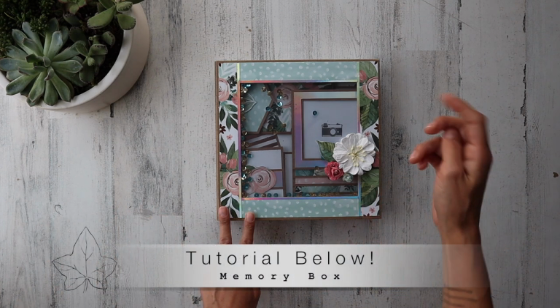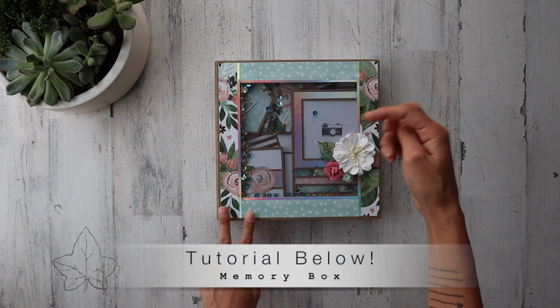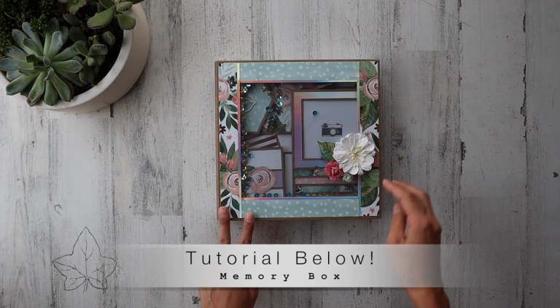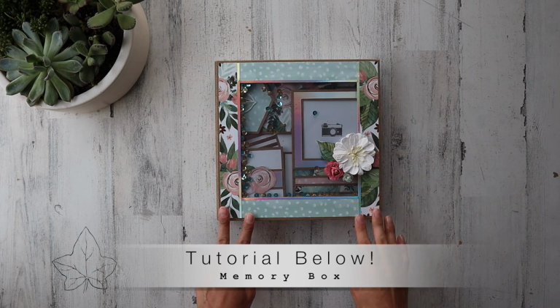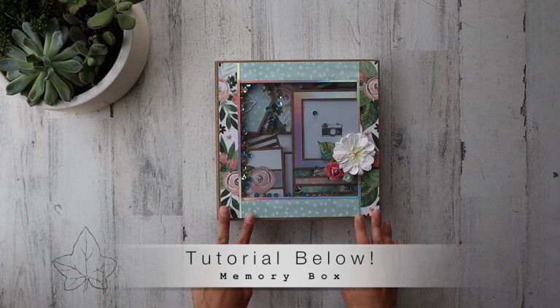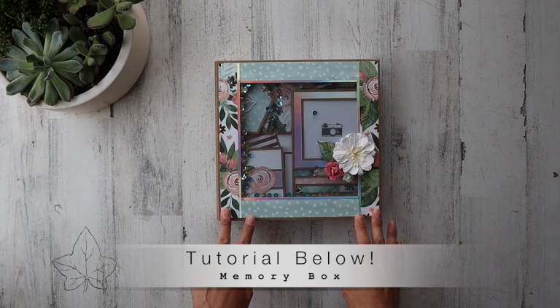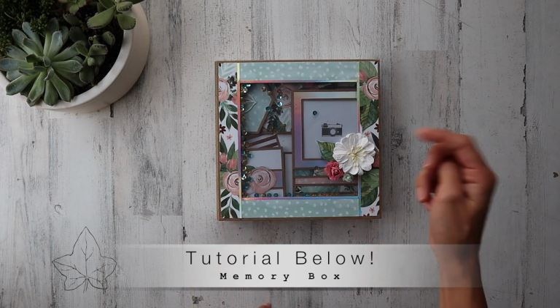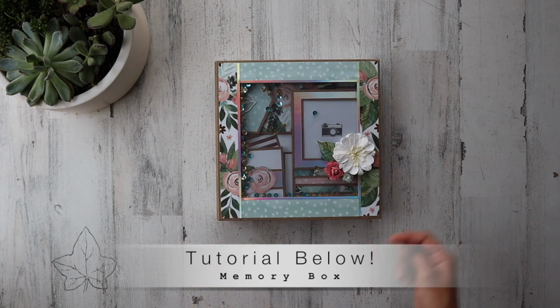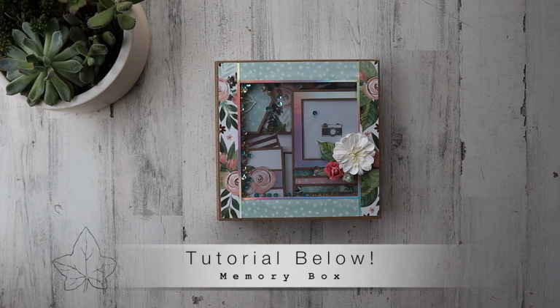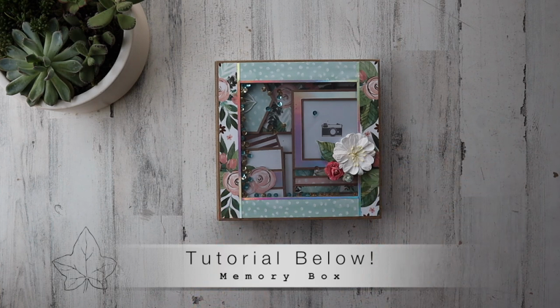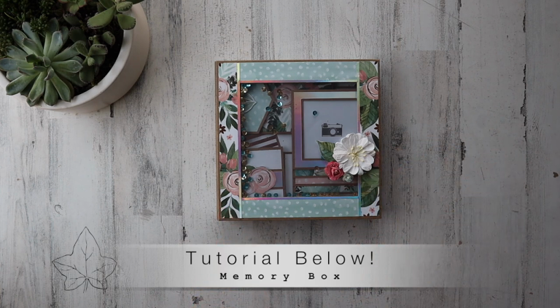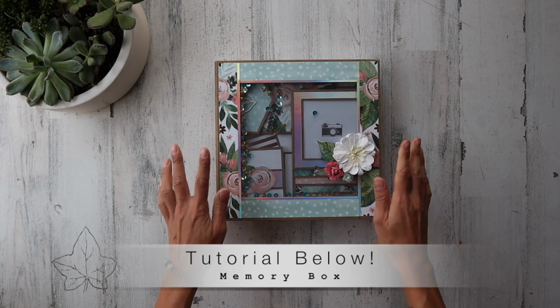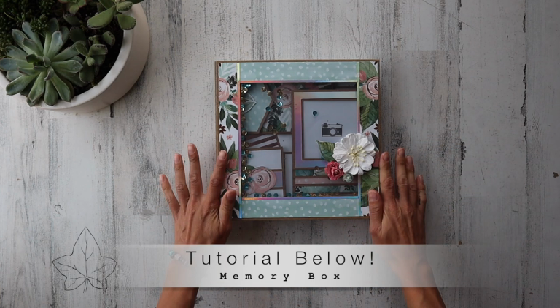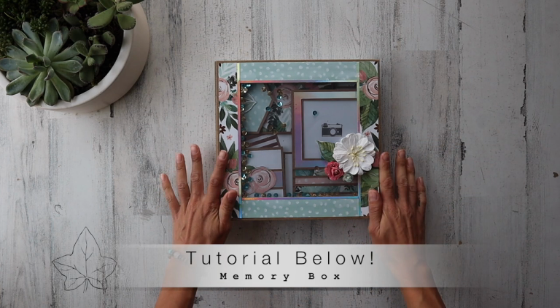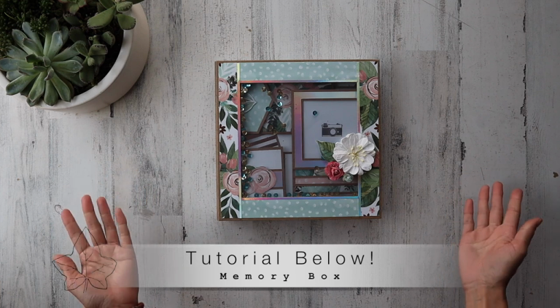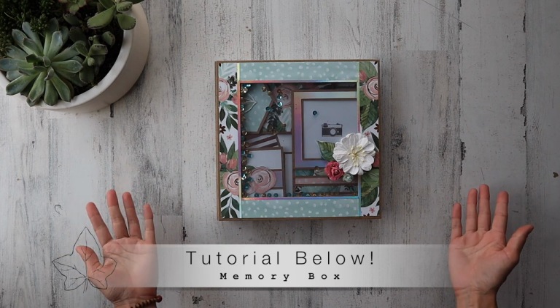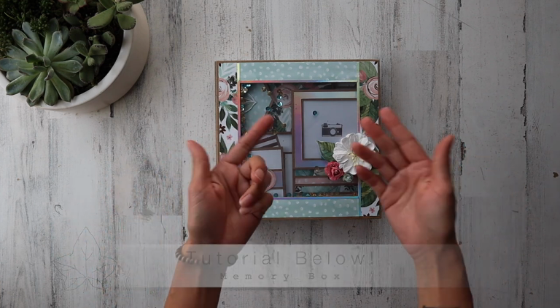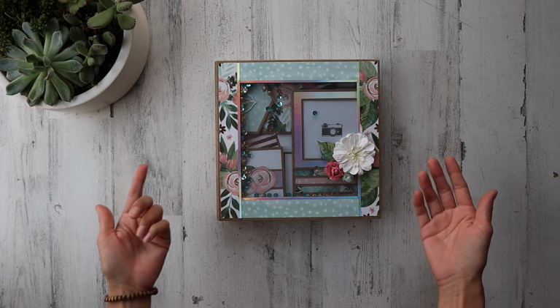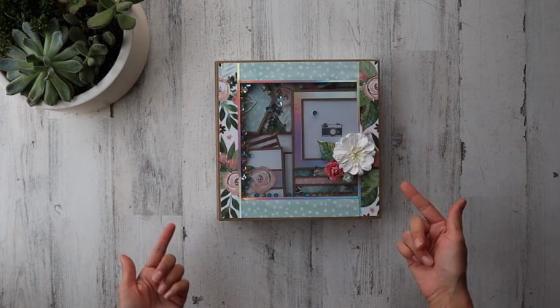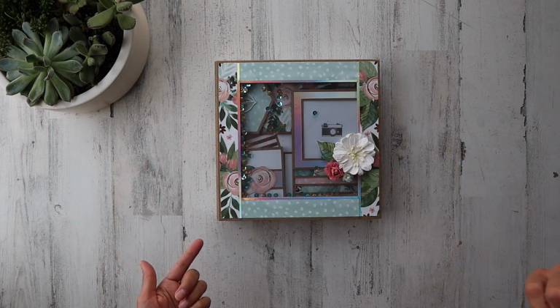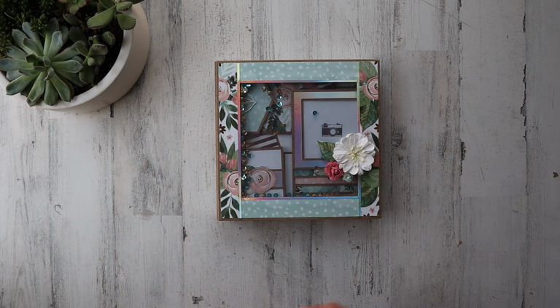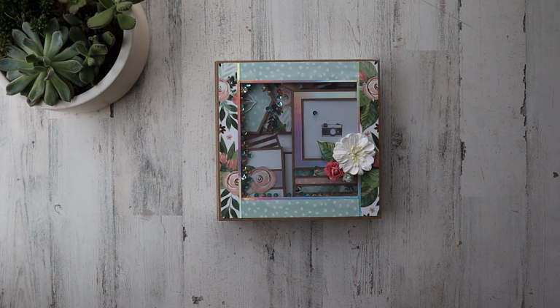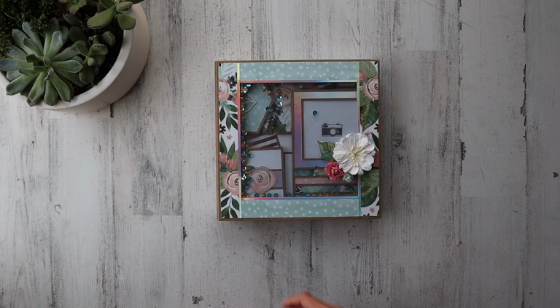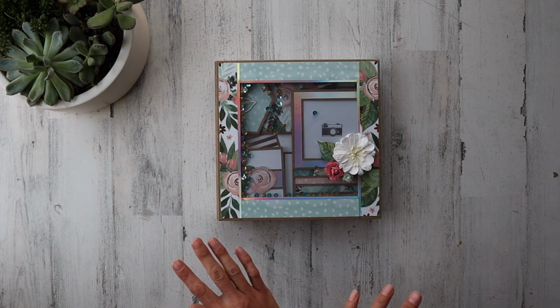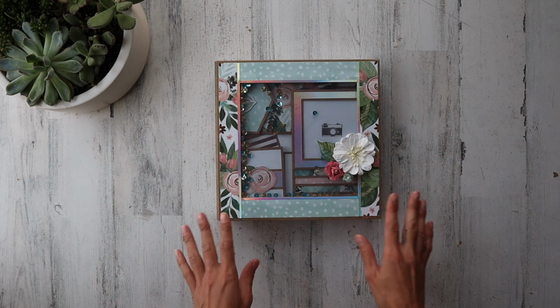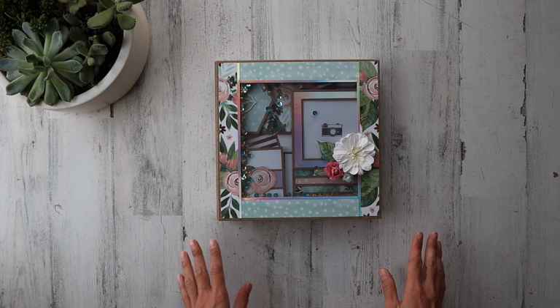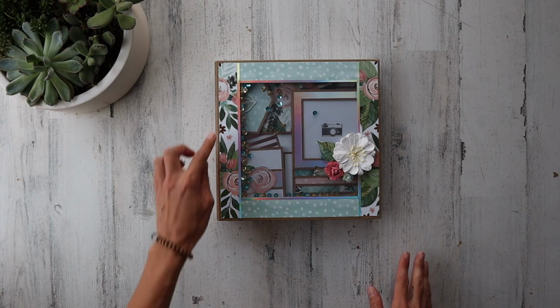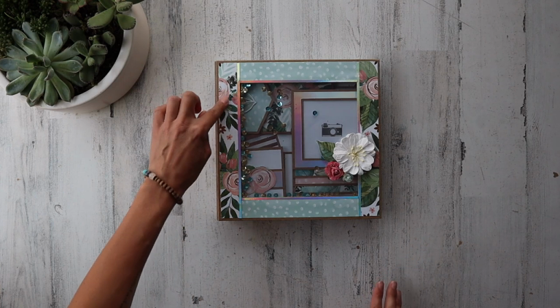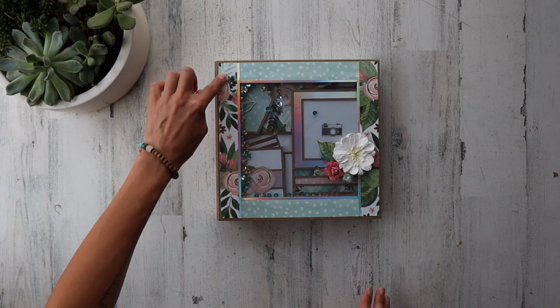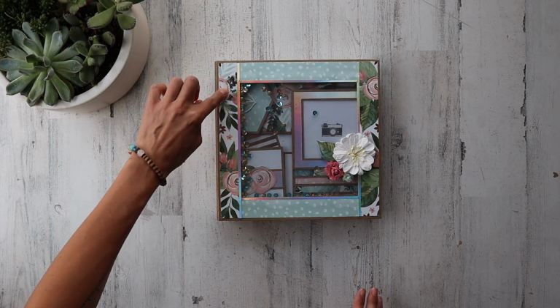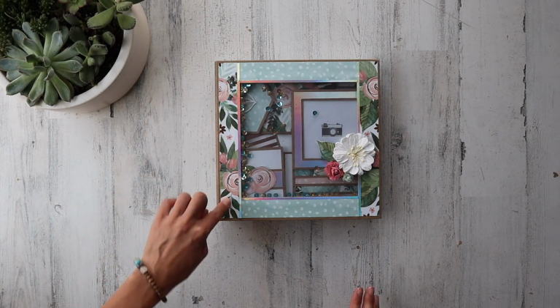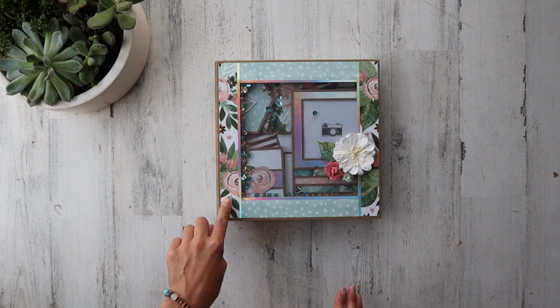I do already have a tutorial available on my website — I'll go ahead and leave it as a link down below for you. This time I am using different paper: In Bloom Paper Studio Hobby Lobby paper. Unbelievable paper line — it's got like a rose gold foil accents throughout.